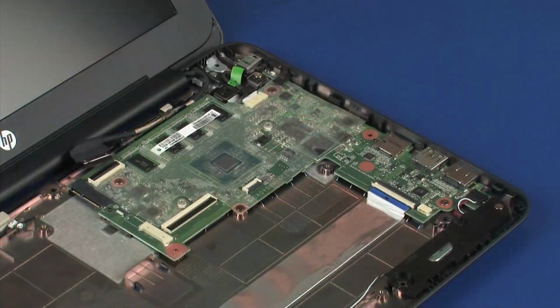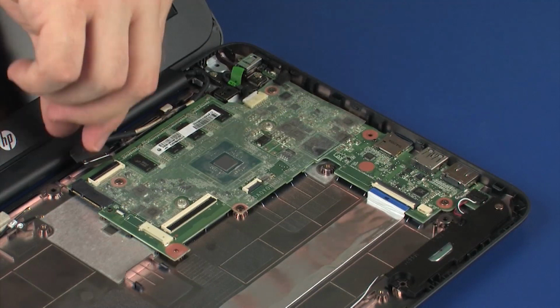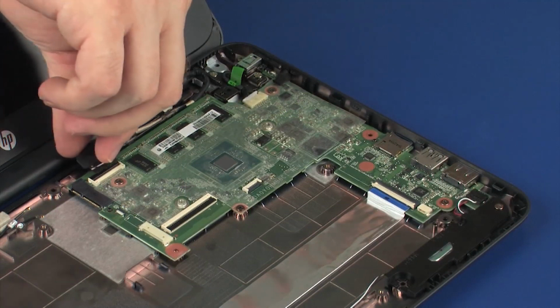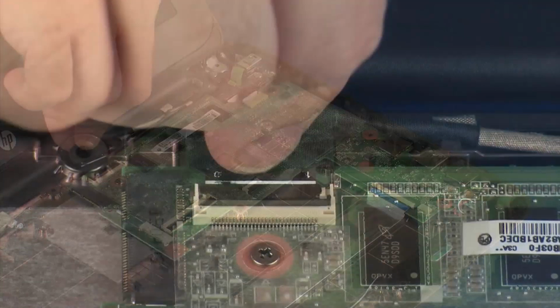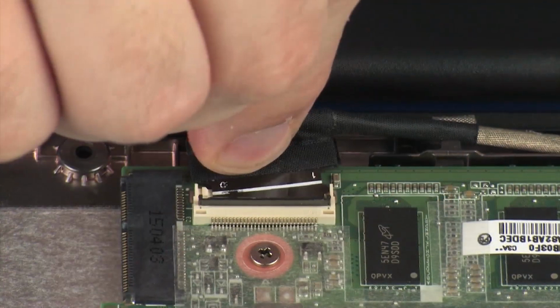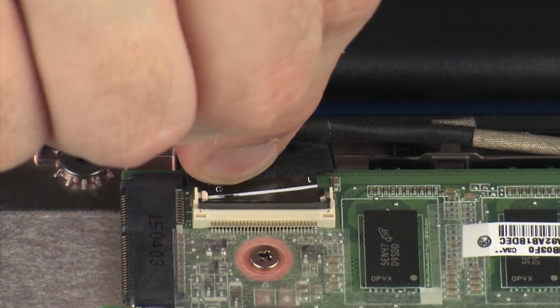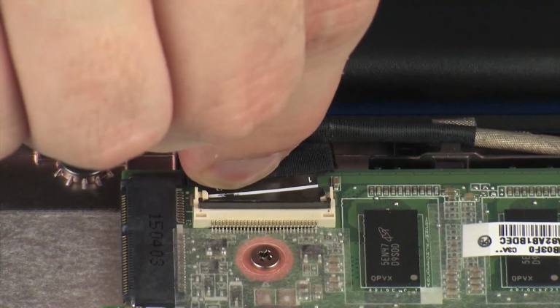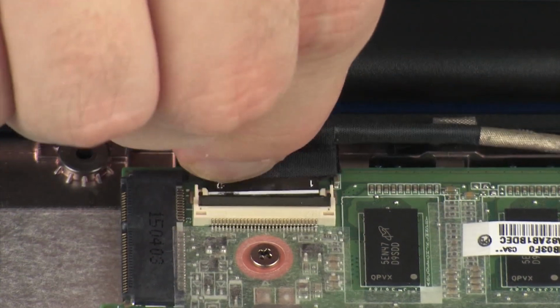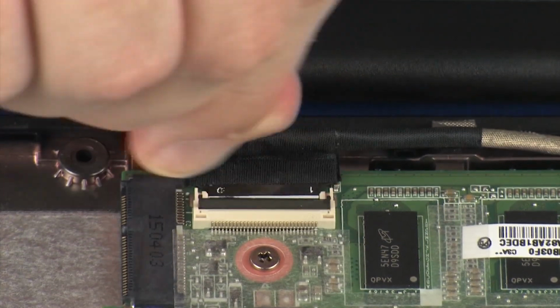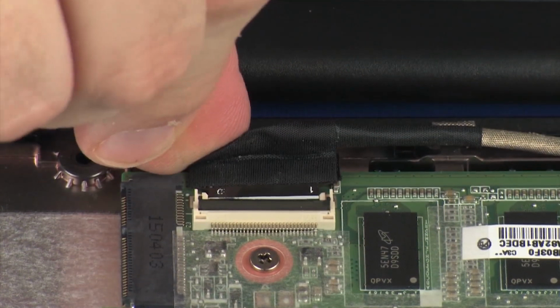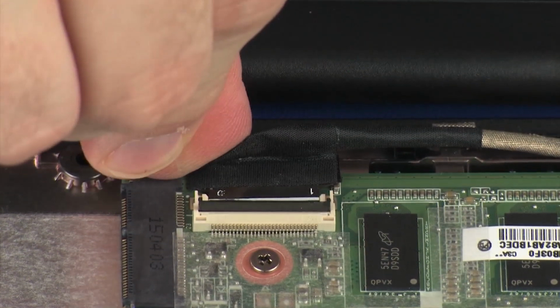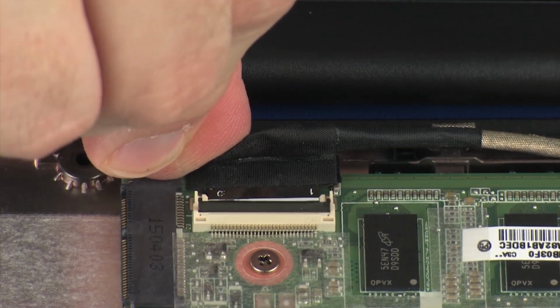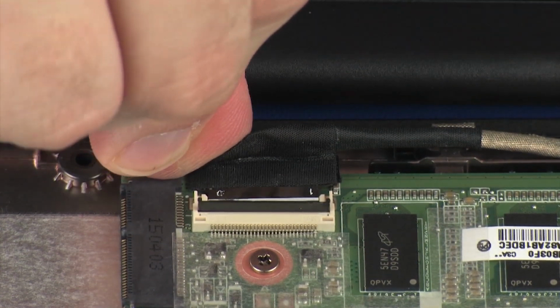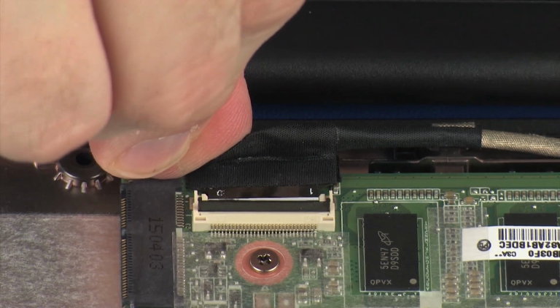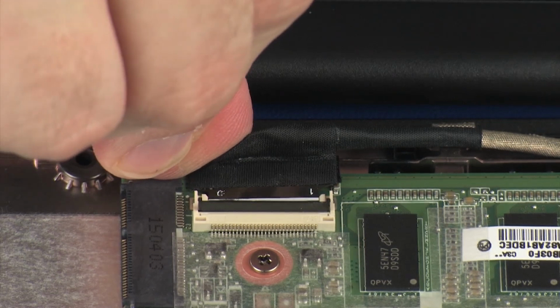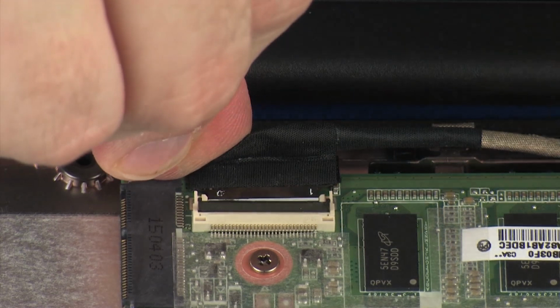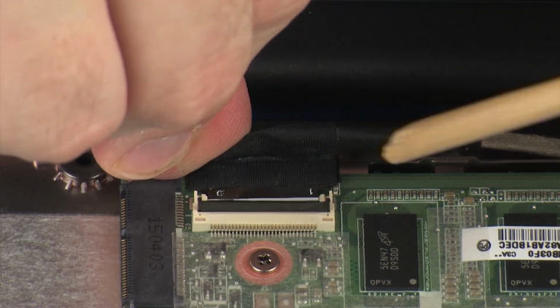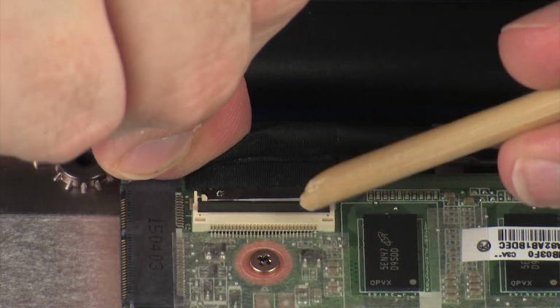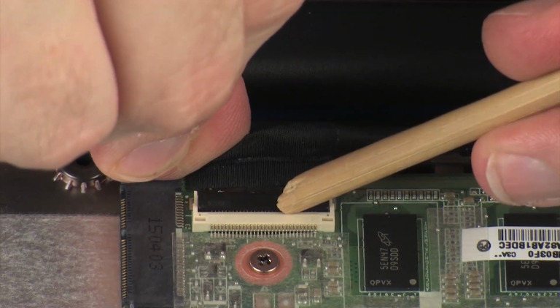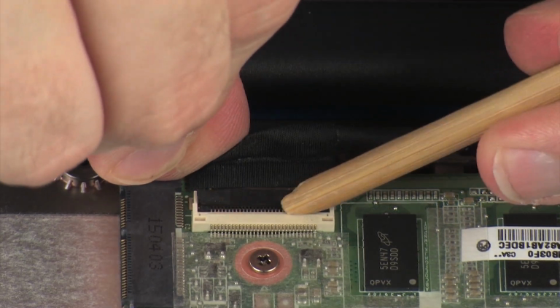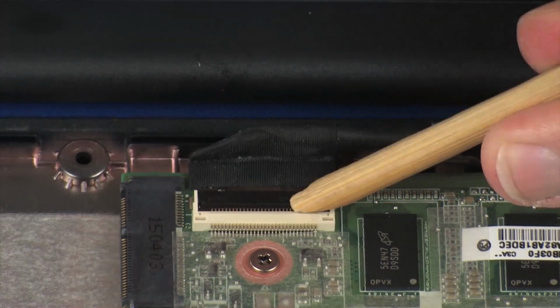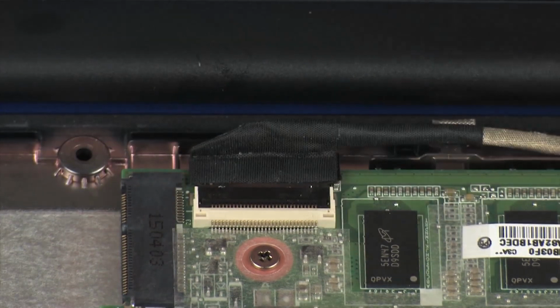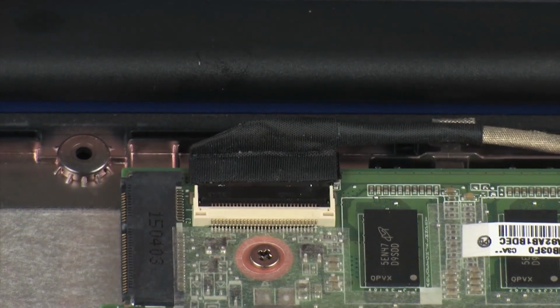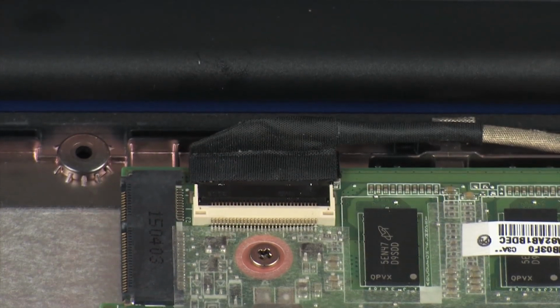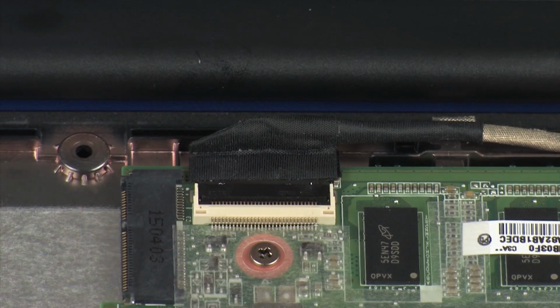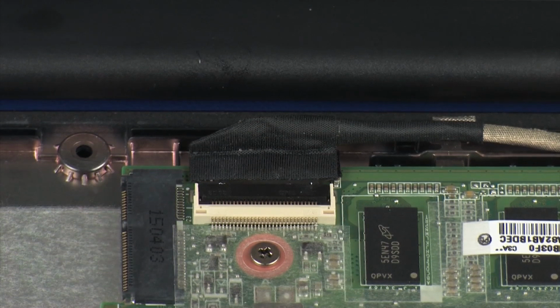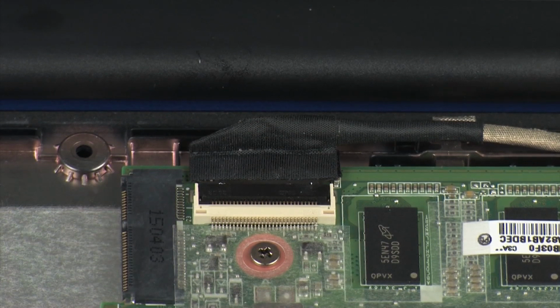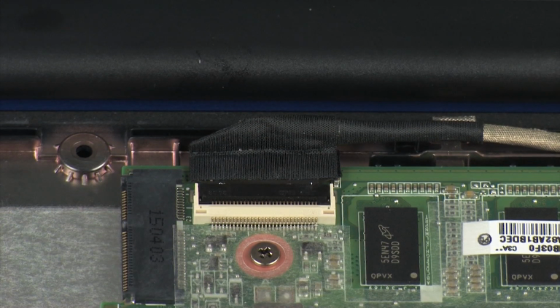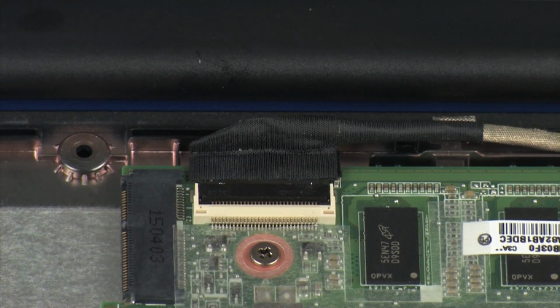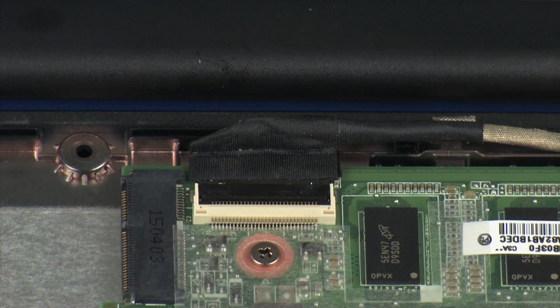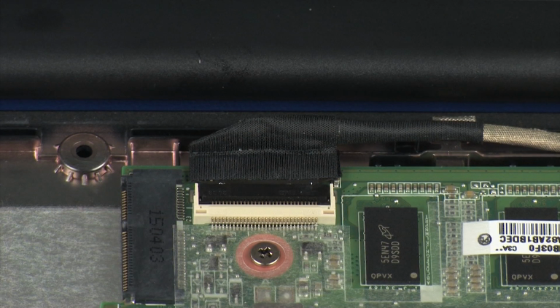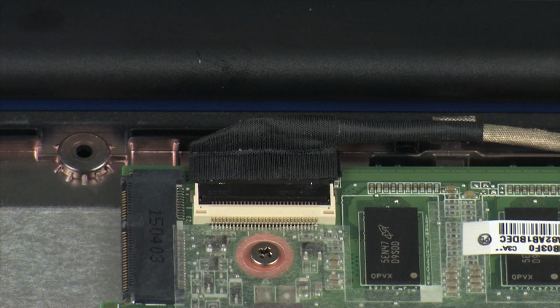Insert the display panel ribbon cable into the display panel ZIF connector on the system board and press the locking bar down to lock the cable into place. CAUTION: Use care to prevent damaging the ZIF connector and cable.